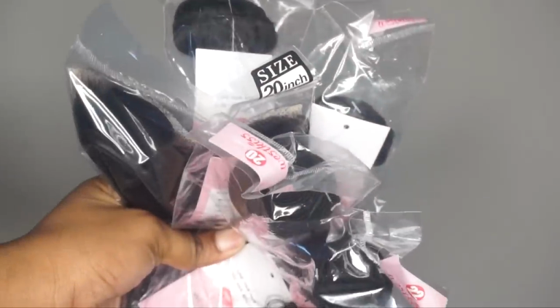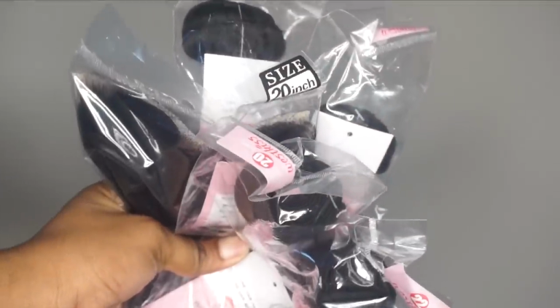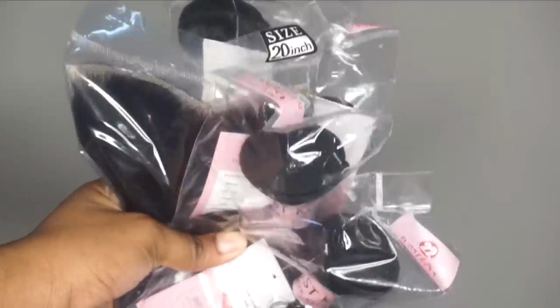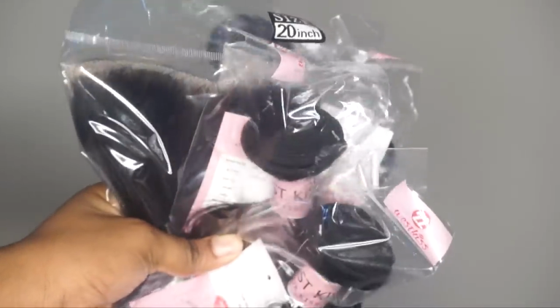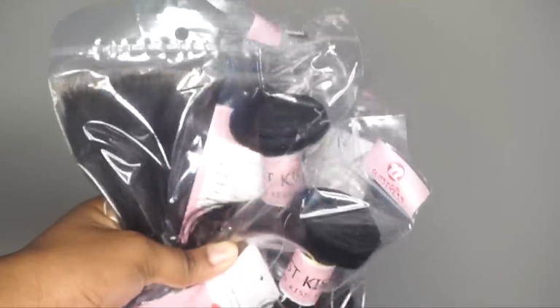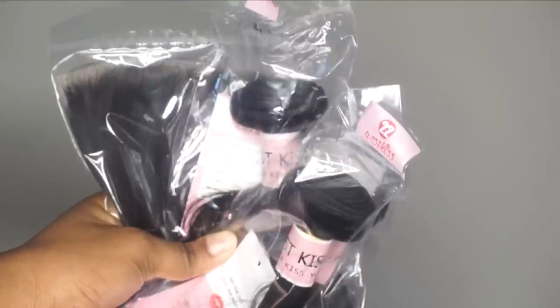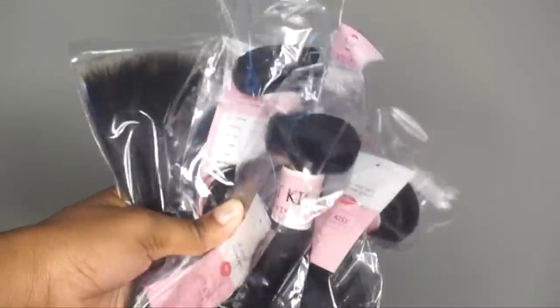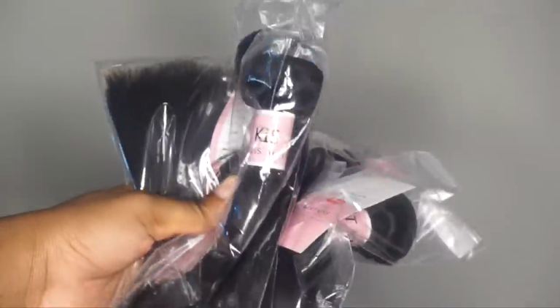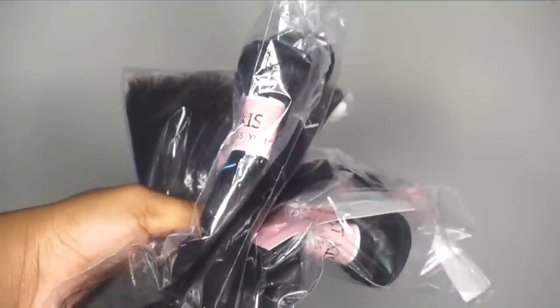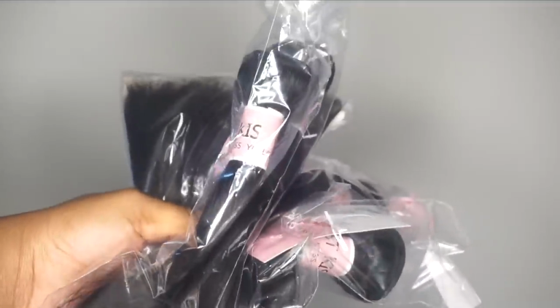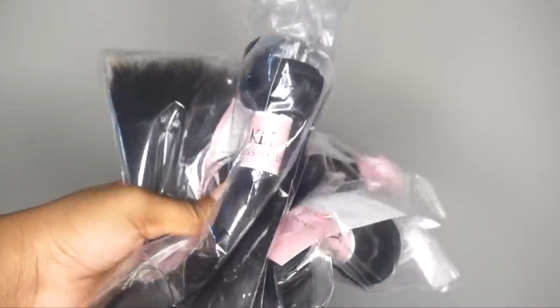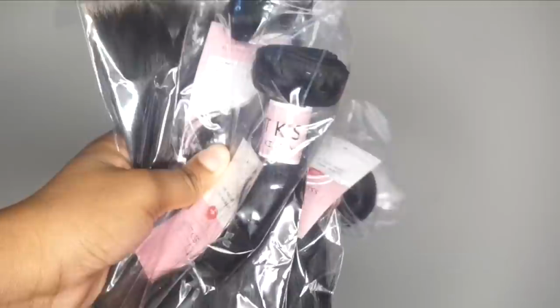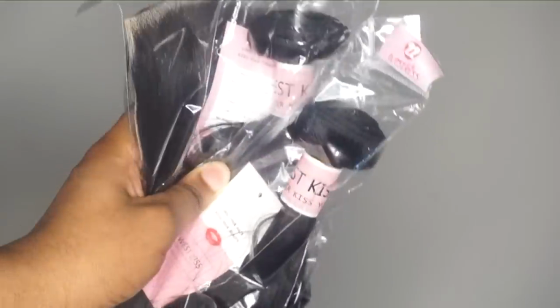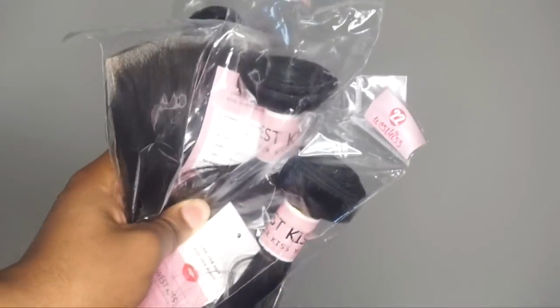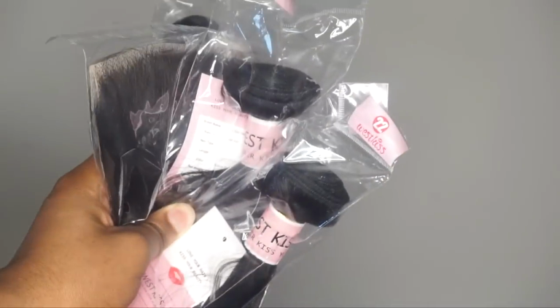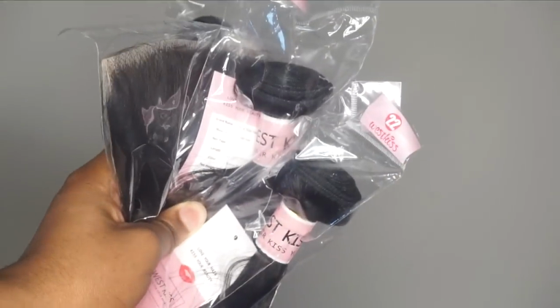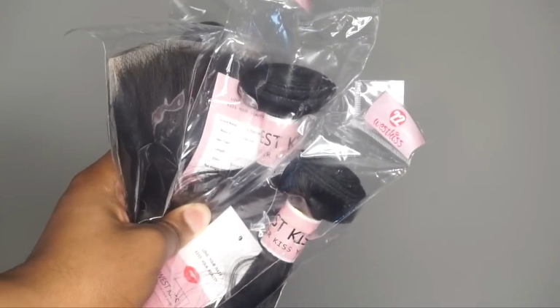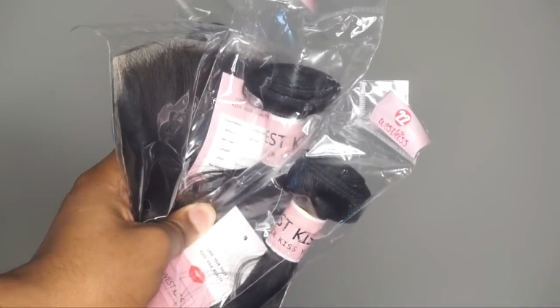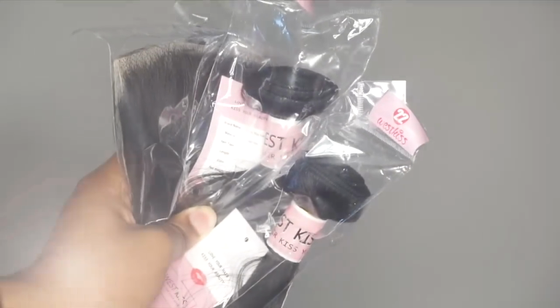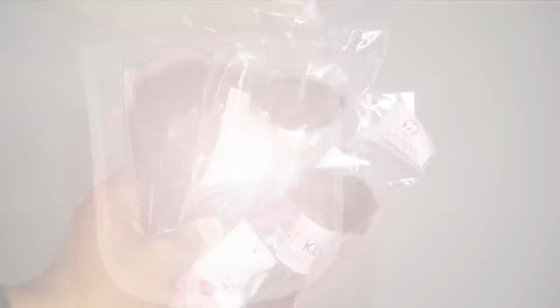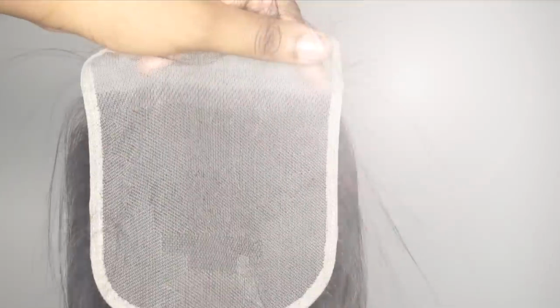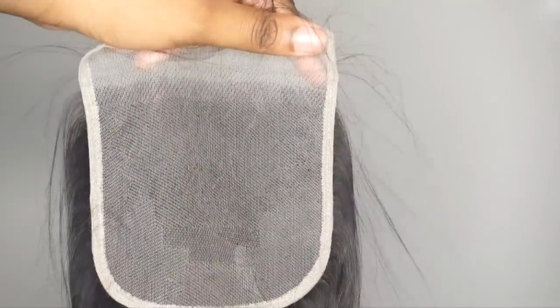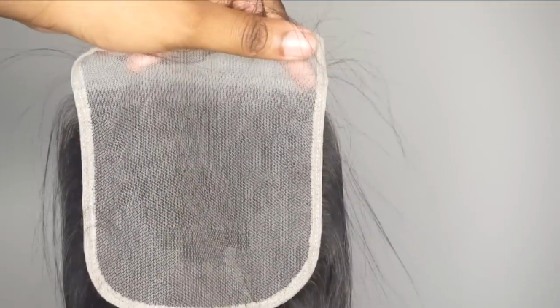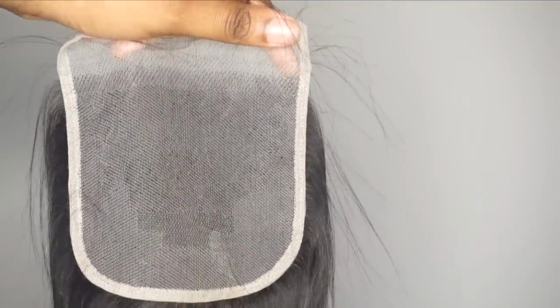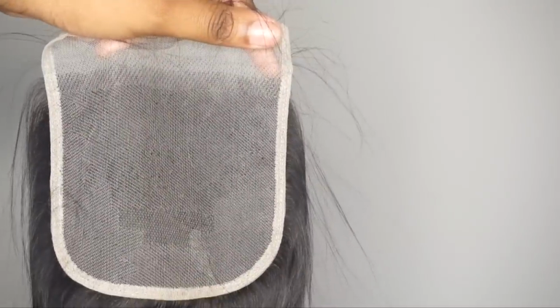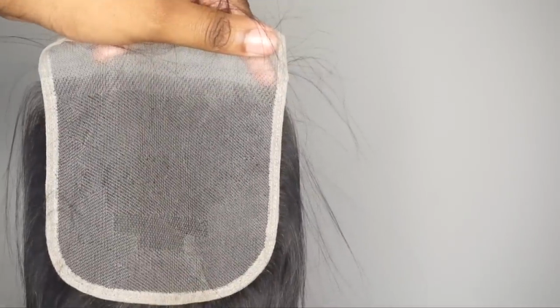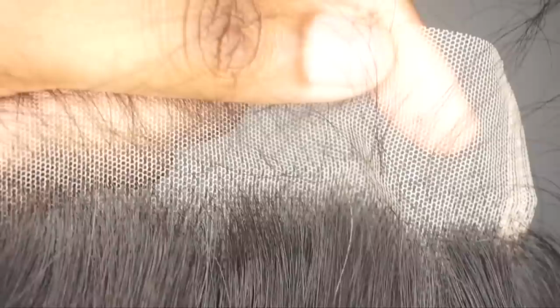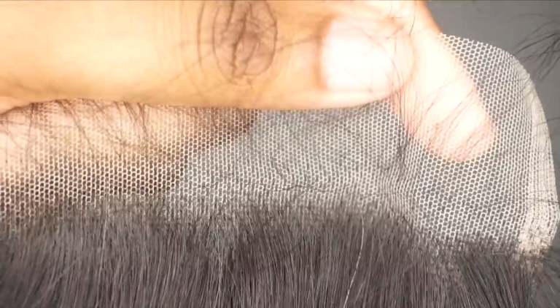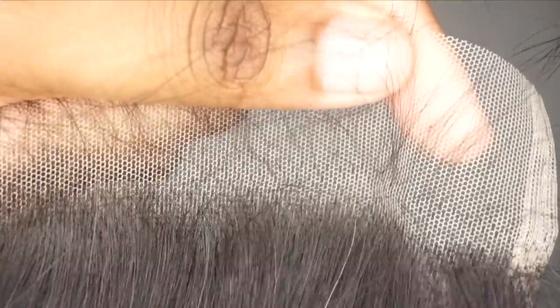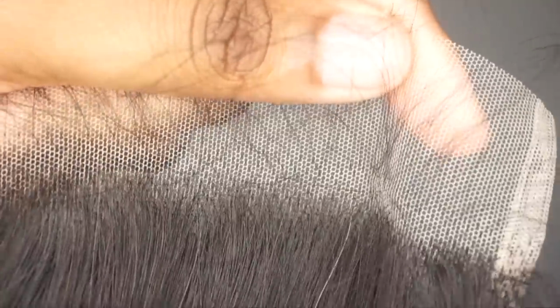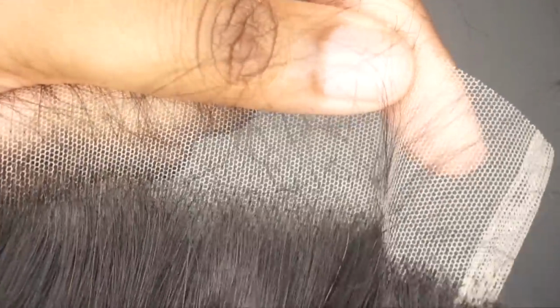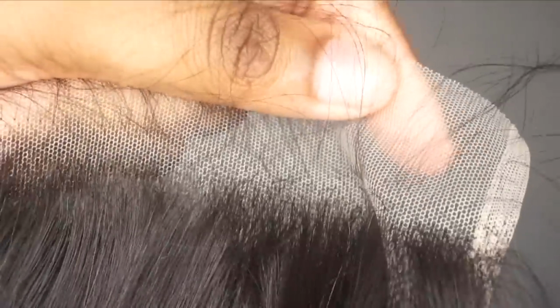Here is the hair they sent me — some beautiful straight hair. These are the bundles, four bundles and a closure. I have a five by five closure so I have more parting space.